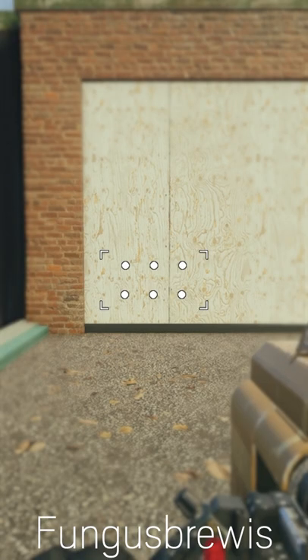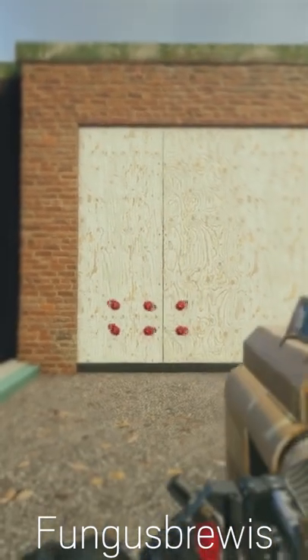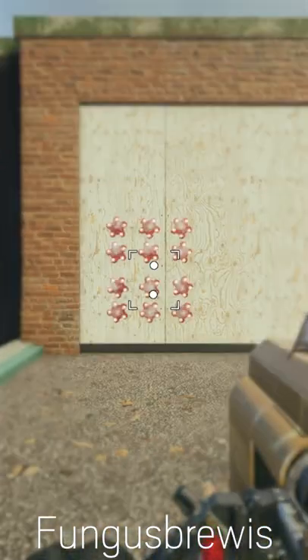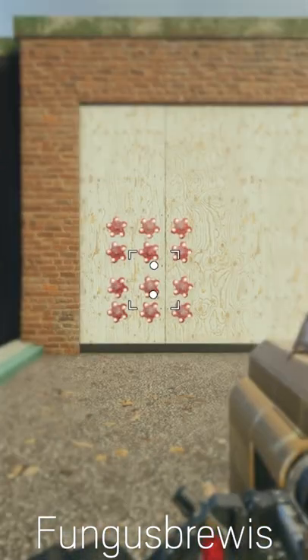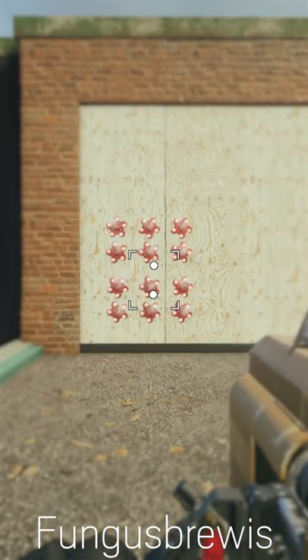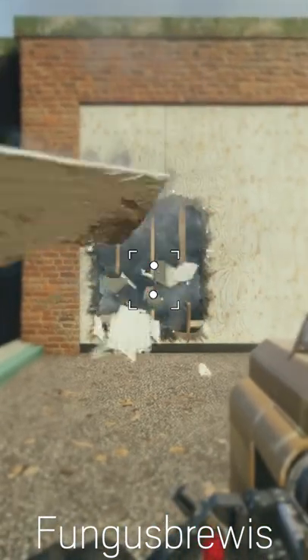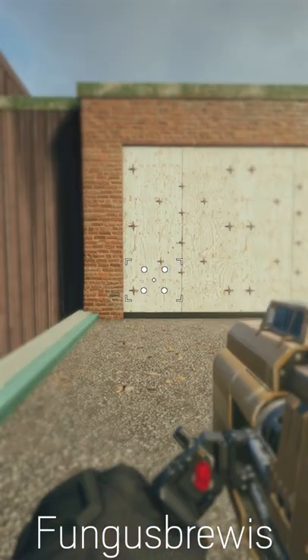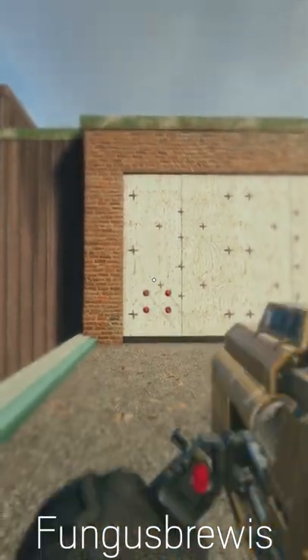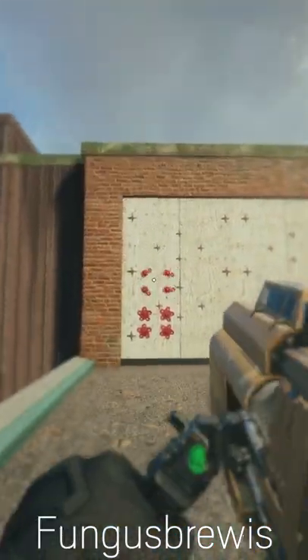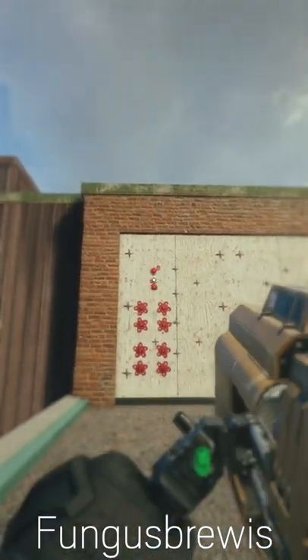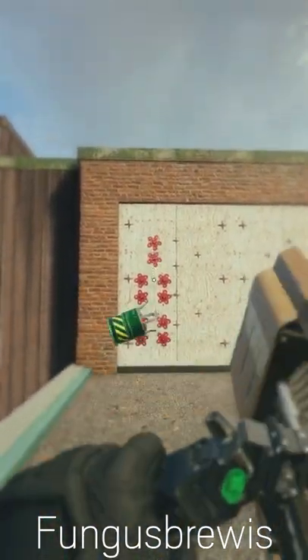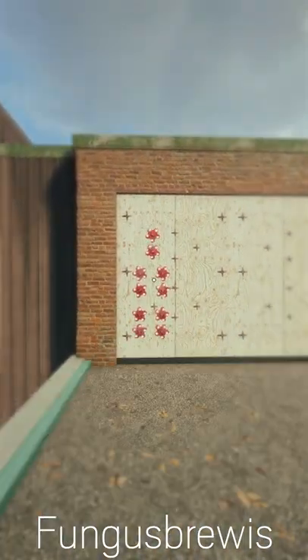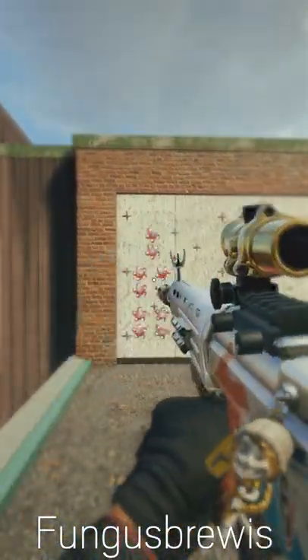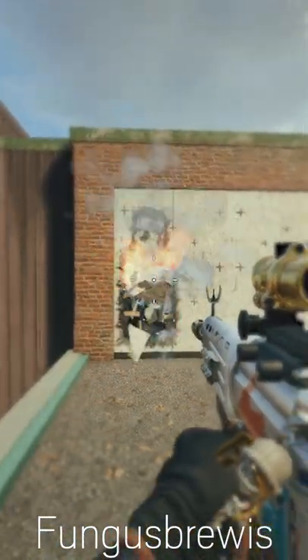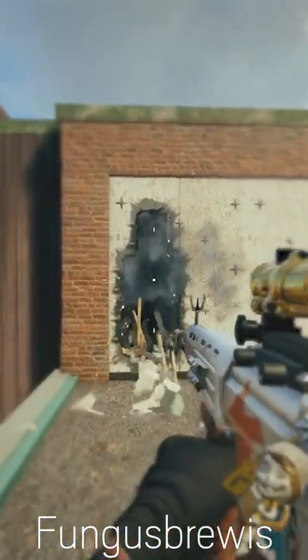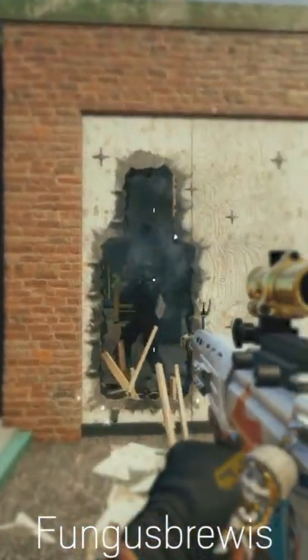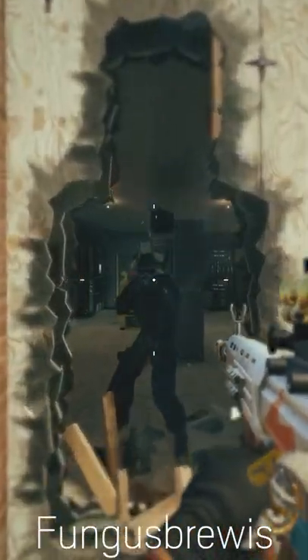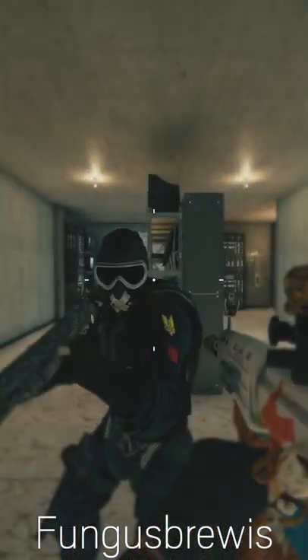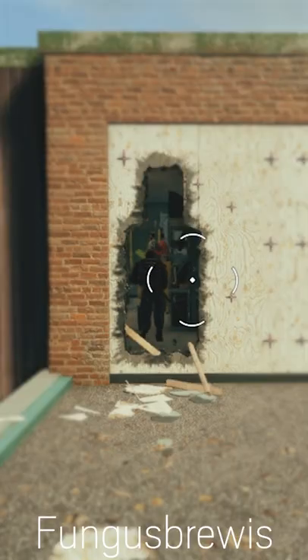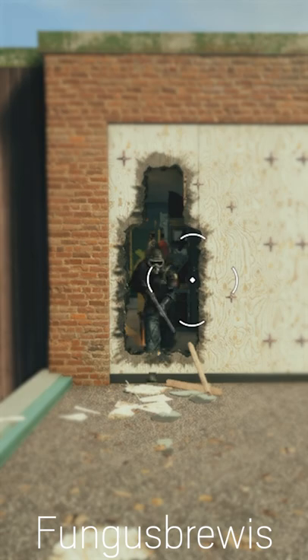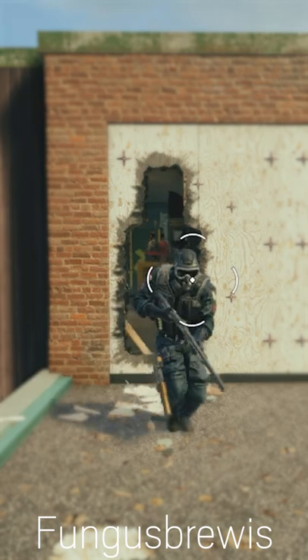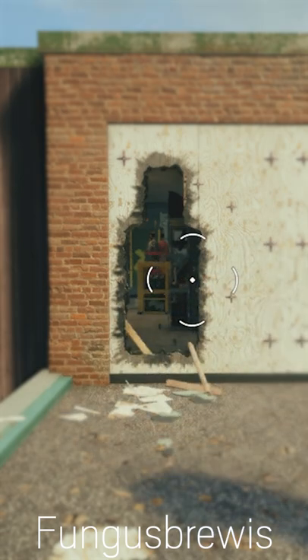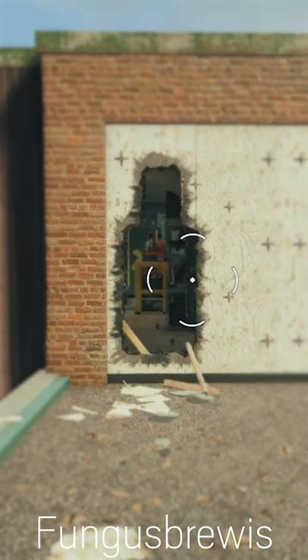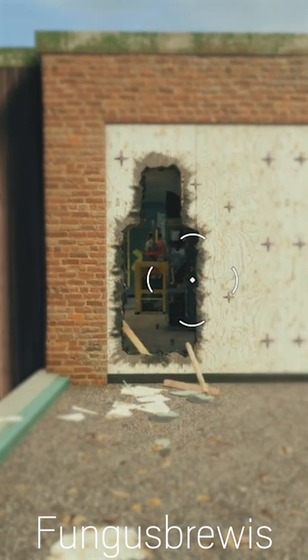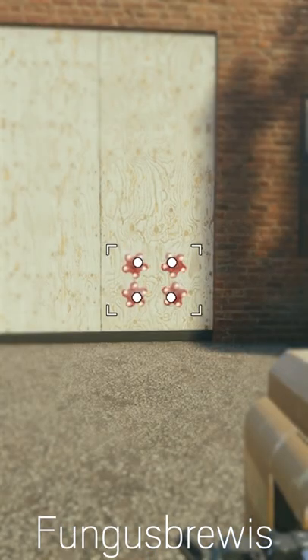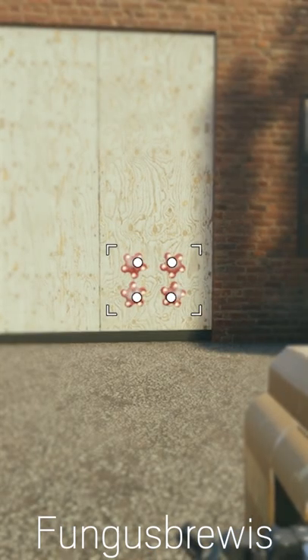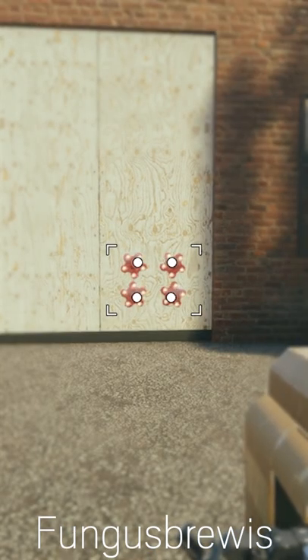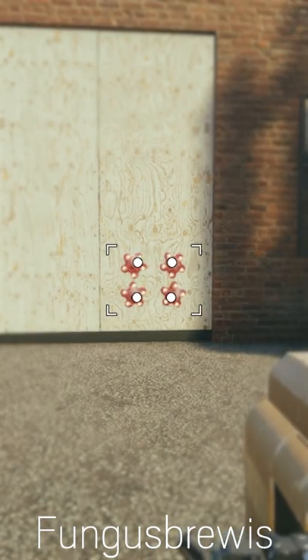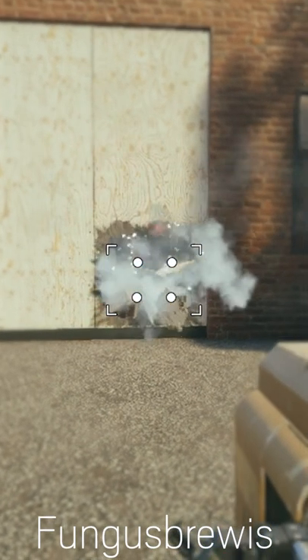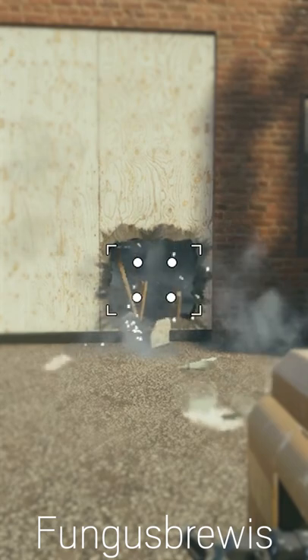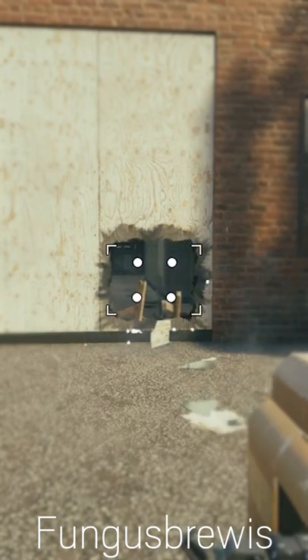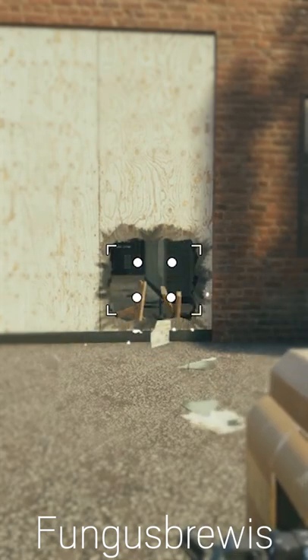Most players will use the pellets in a 3x4 formation to open a crouch-height breach. By instead using a 2x4 line formation and extending another pellet in the middle, you can create a walkable hole more cheaply with a minor time setback. It's recommended to do this in 2 stages to ensure you open the wall. You can also create a 2x2 crouchable hole, though these can be unreliable and may cause rubber banding.